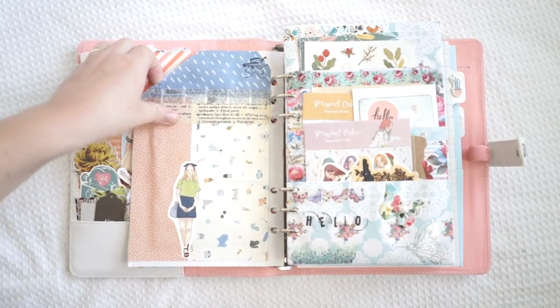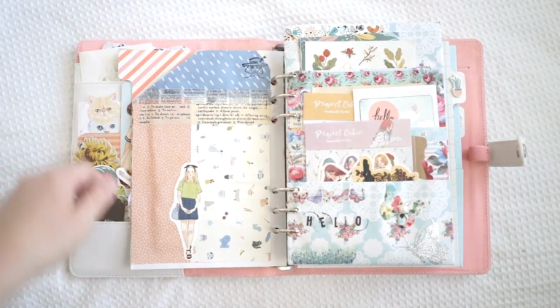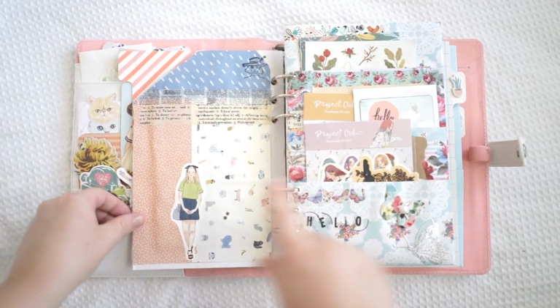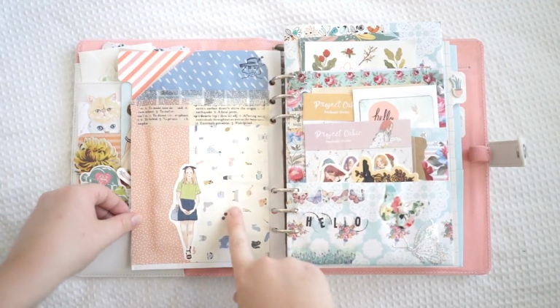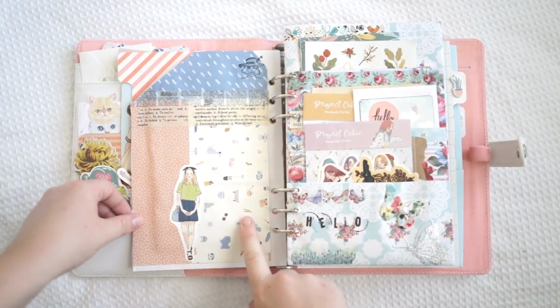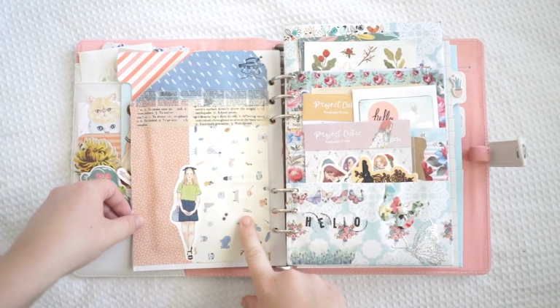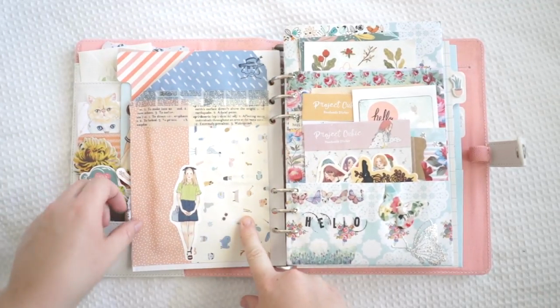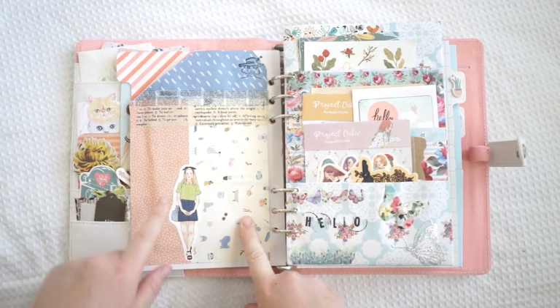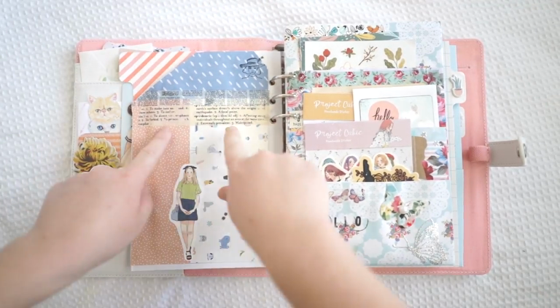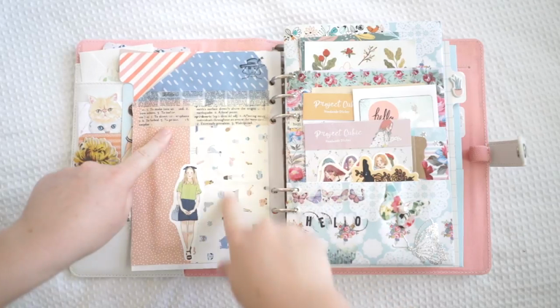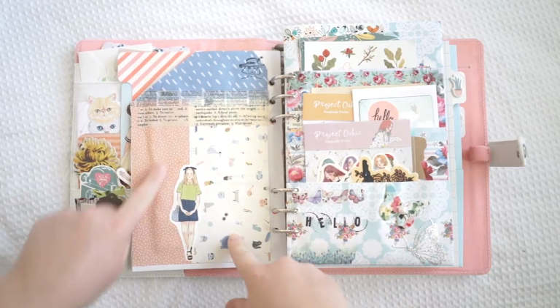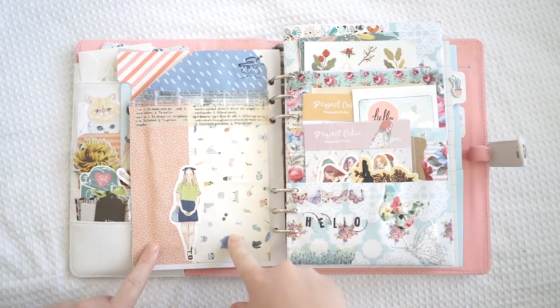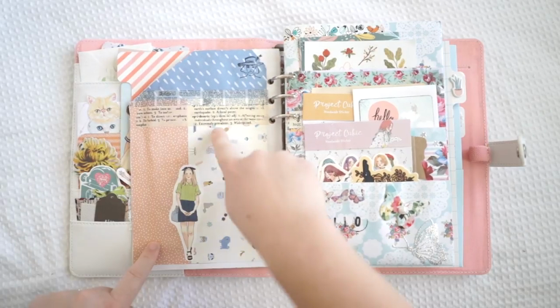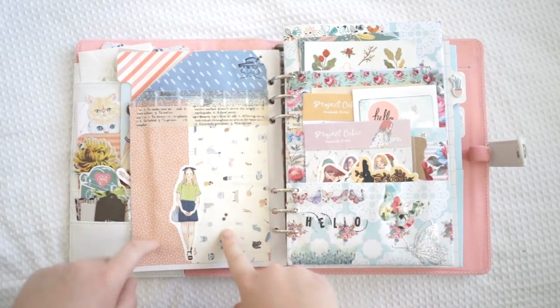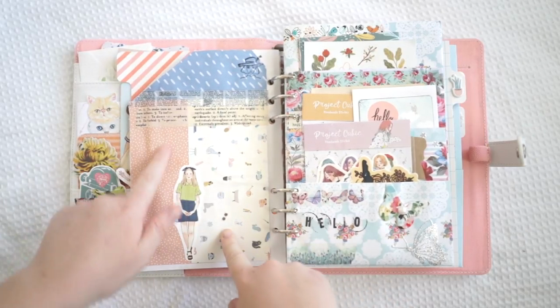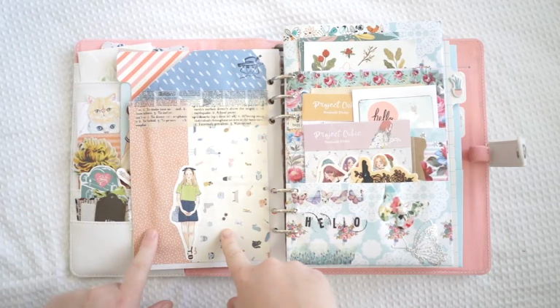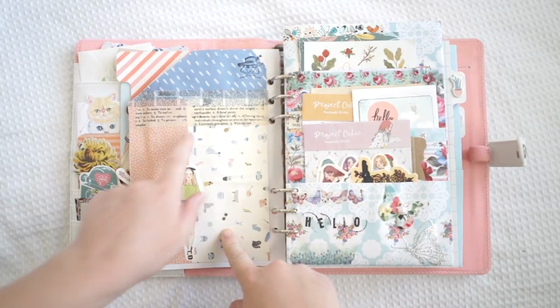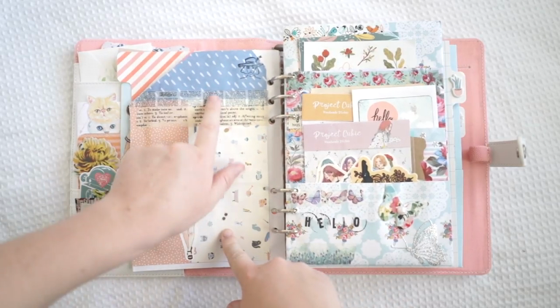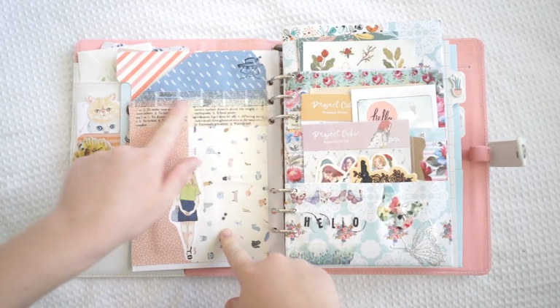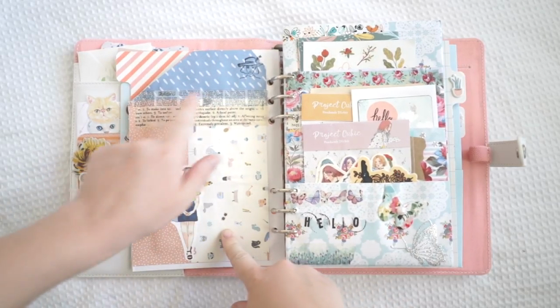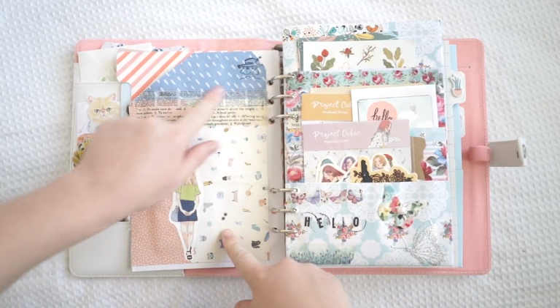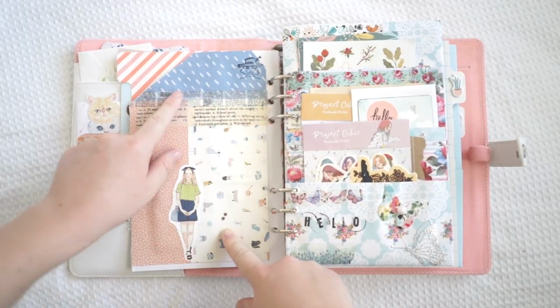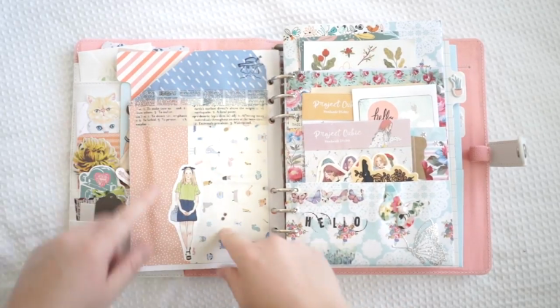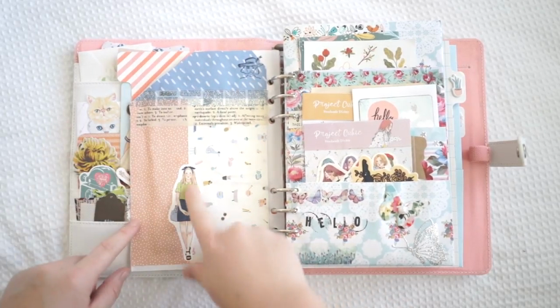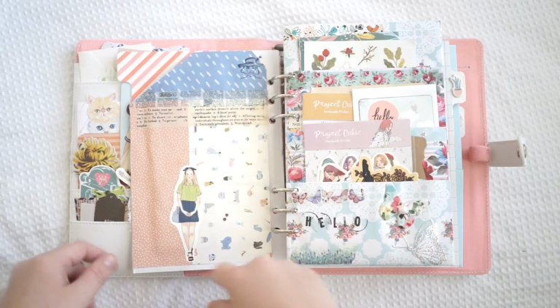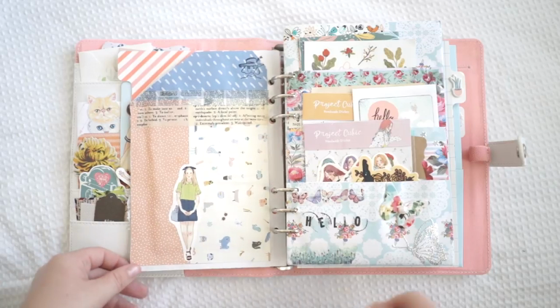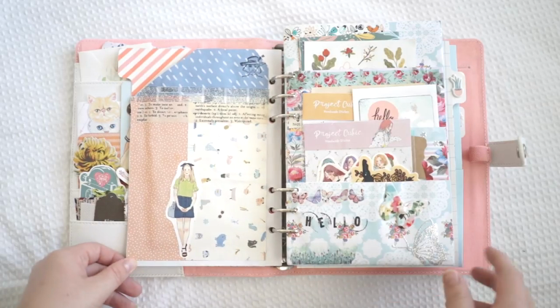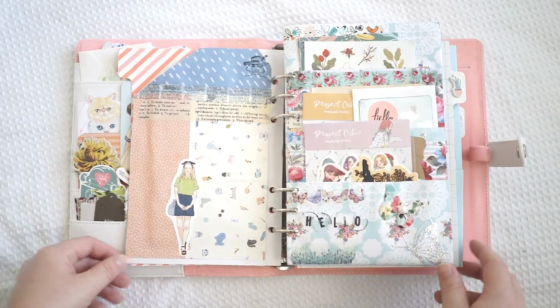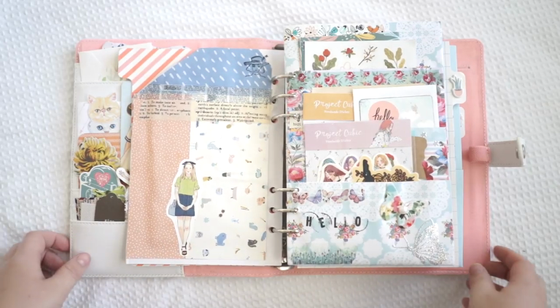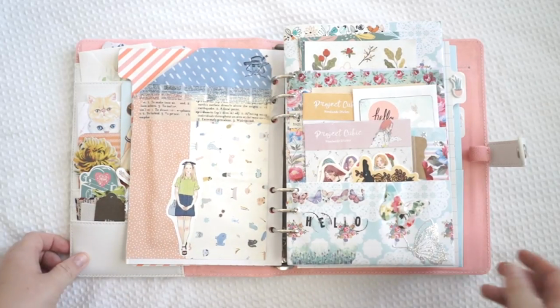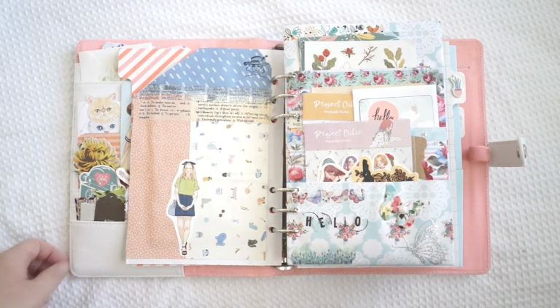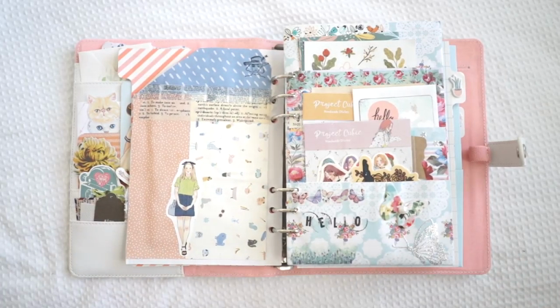As you can see I decorated this pocket as well. I just put two of these scrap pages here, this beautiful washi tape, and this little girl on the front. I'm really liking this design.